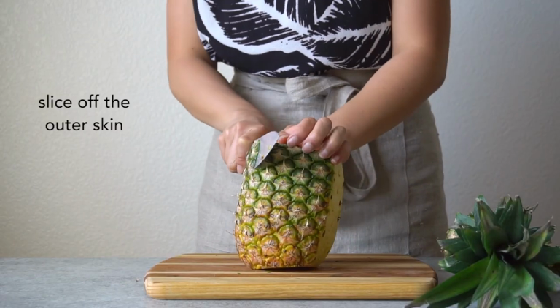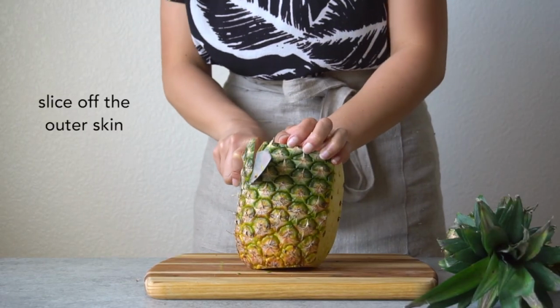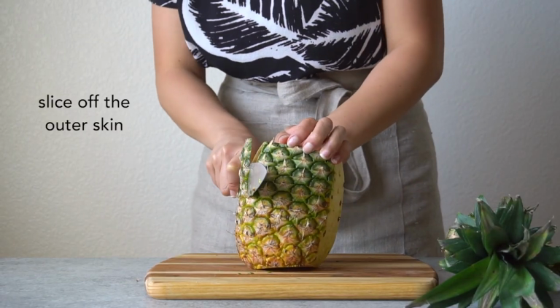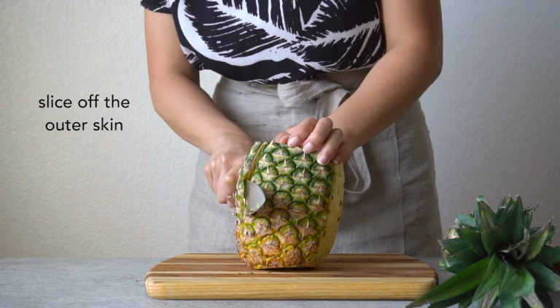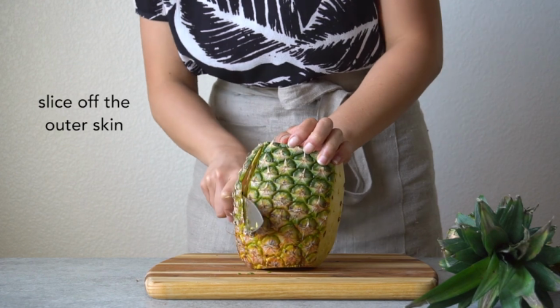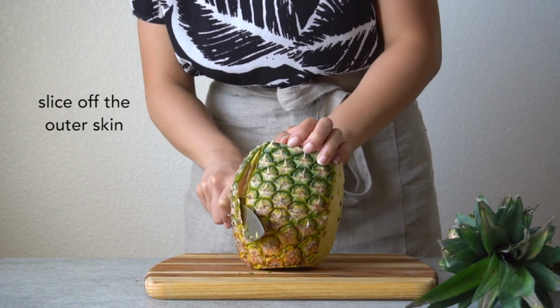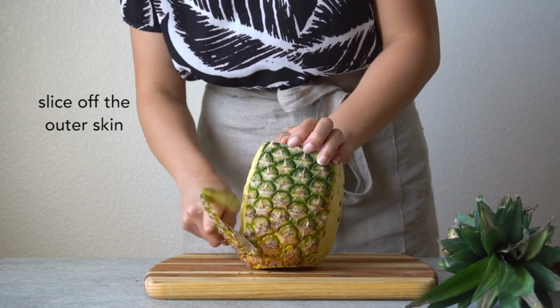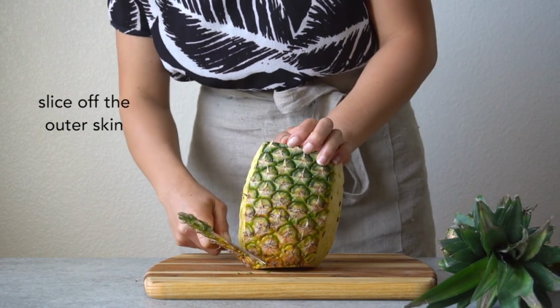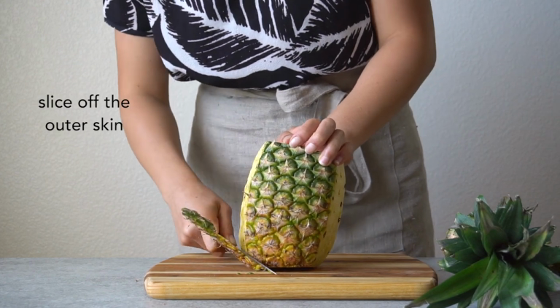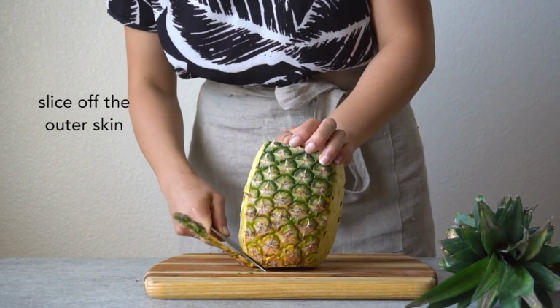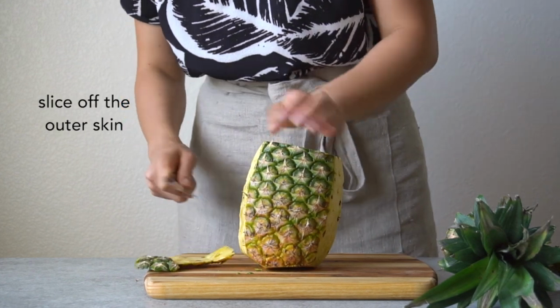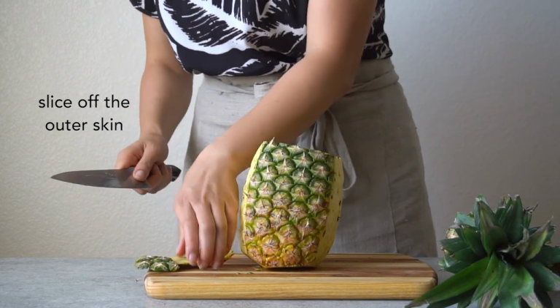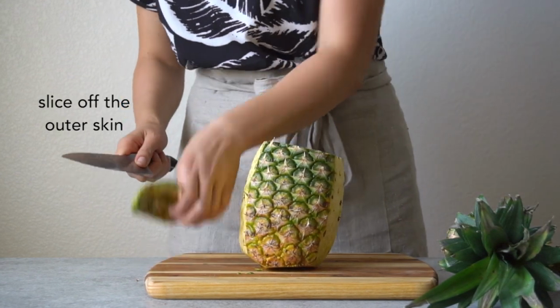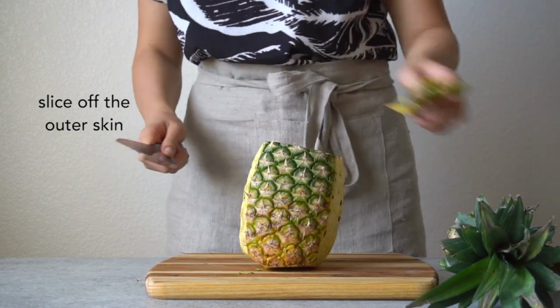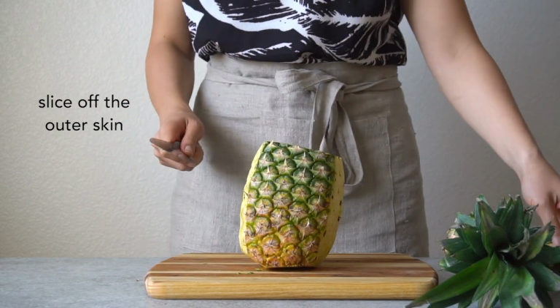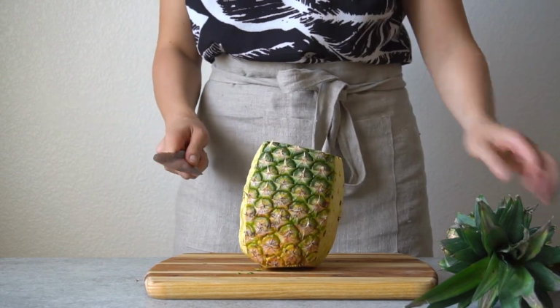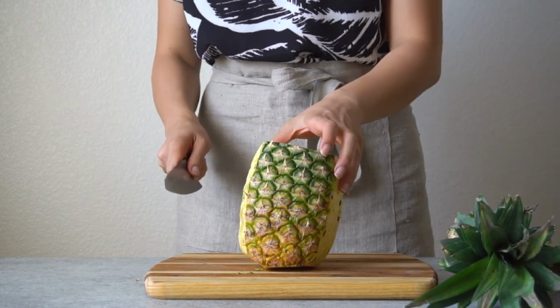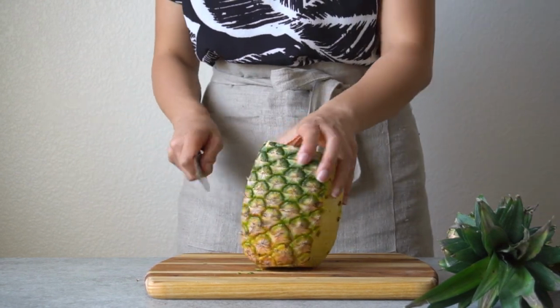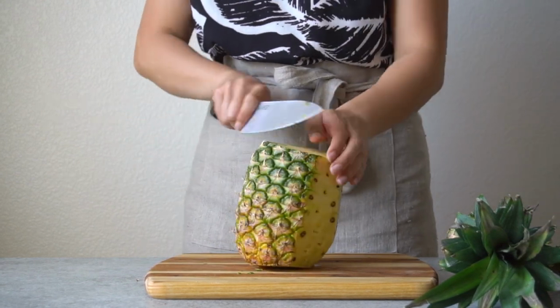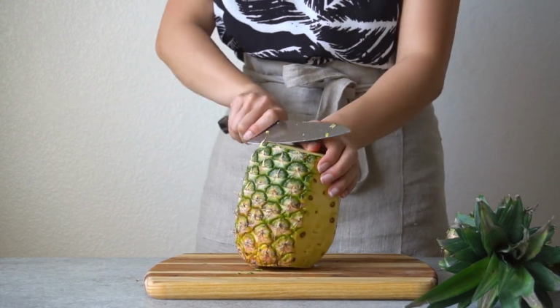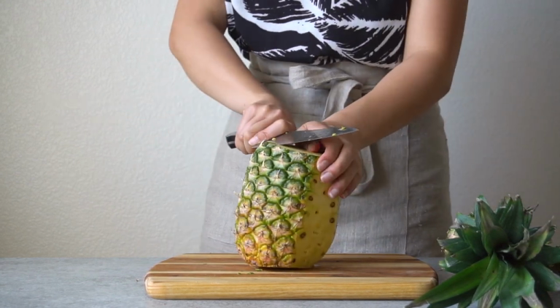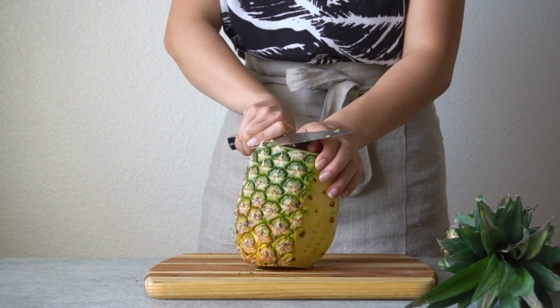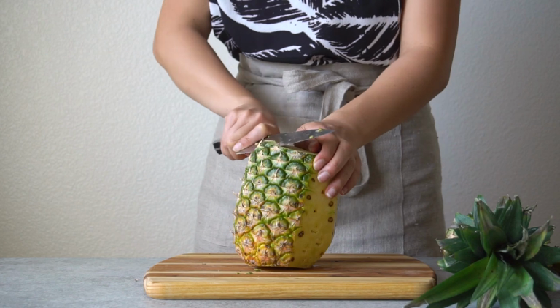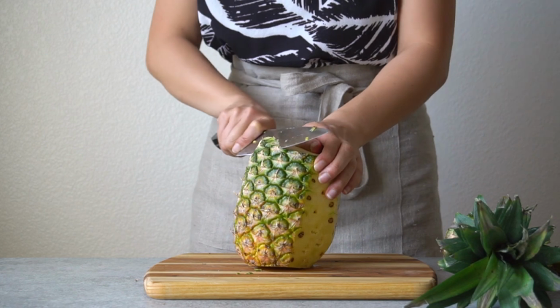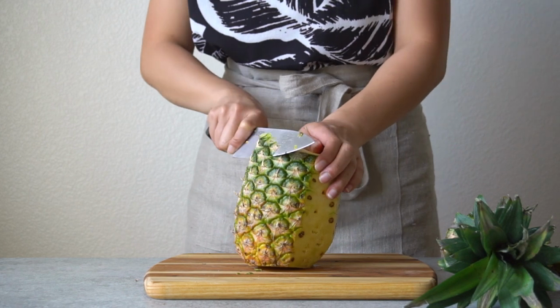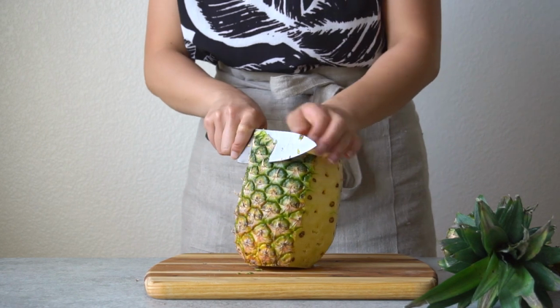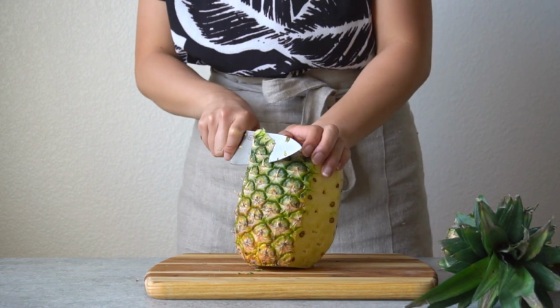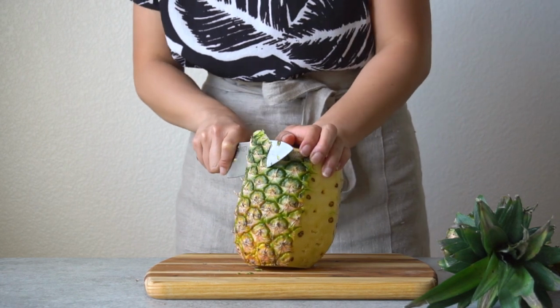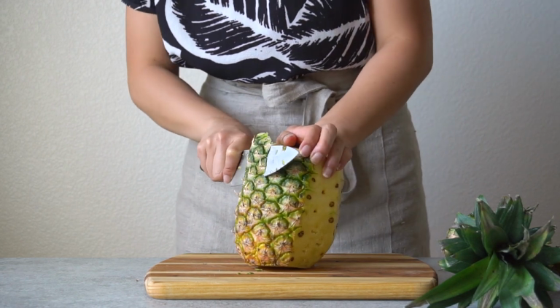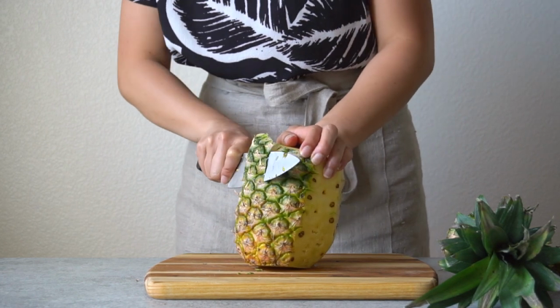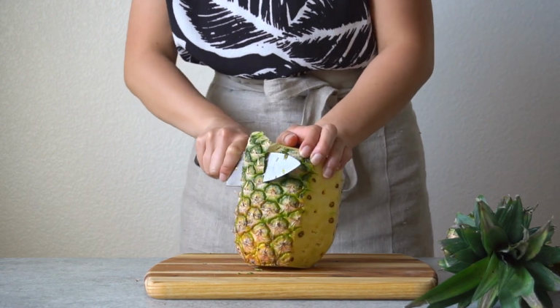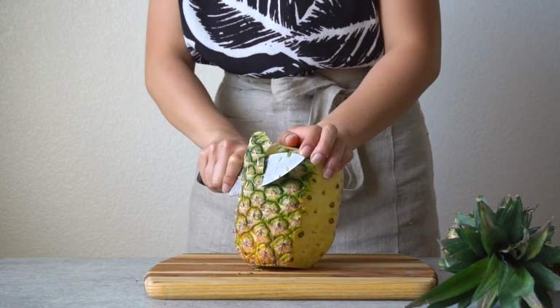Next, carefully slice off the outer skin of the pineapple. Continue working your way around the pineapple until all the skin has been trimmed off.